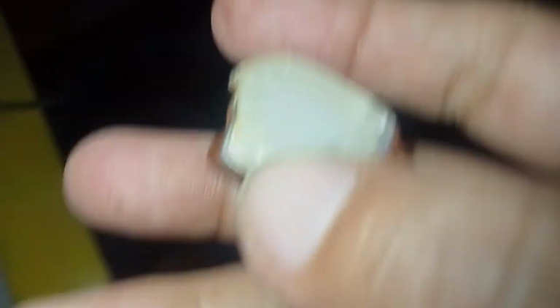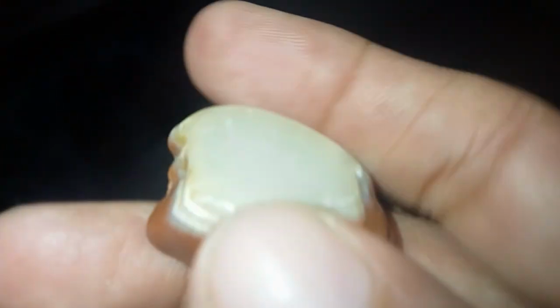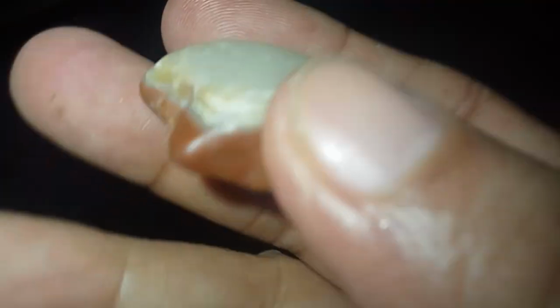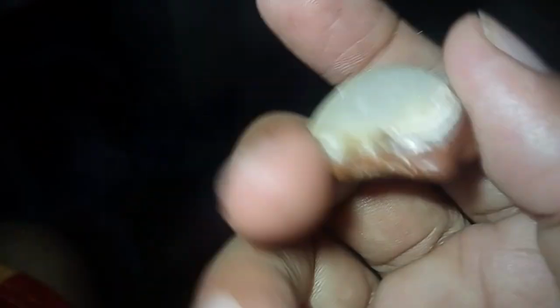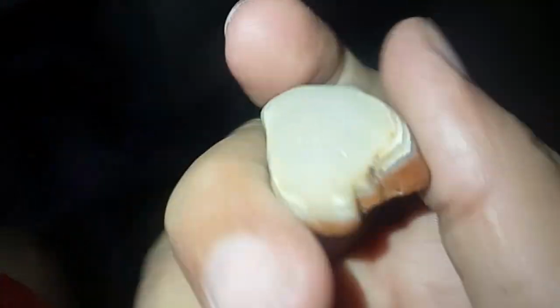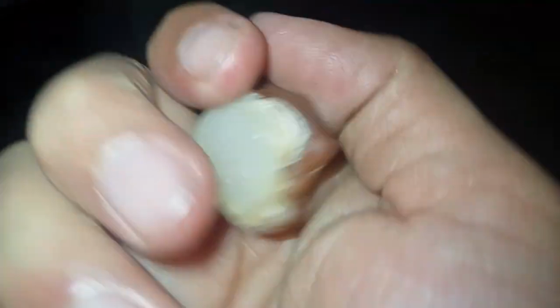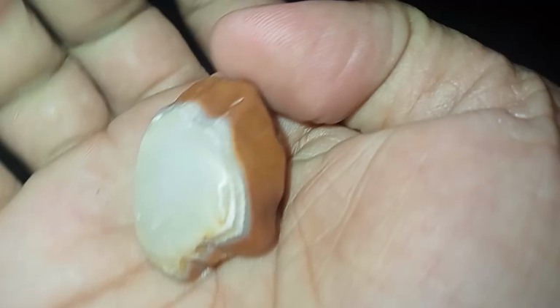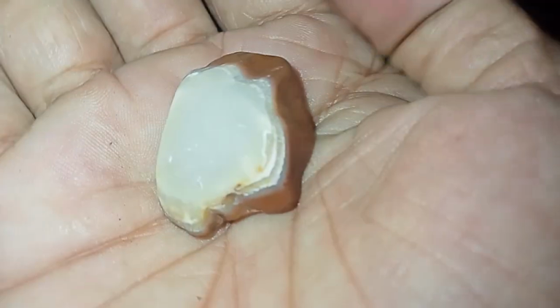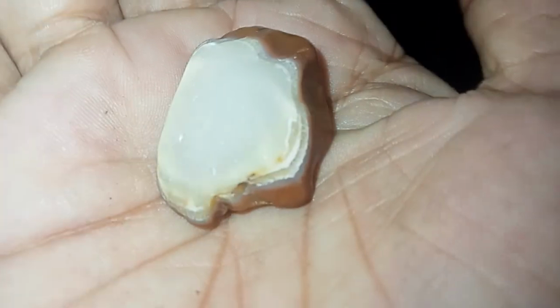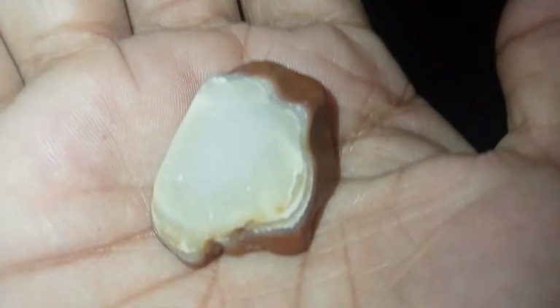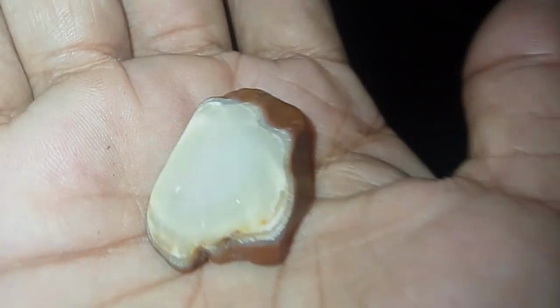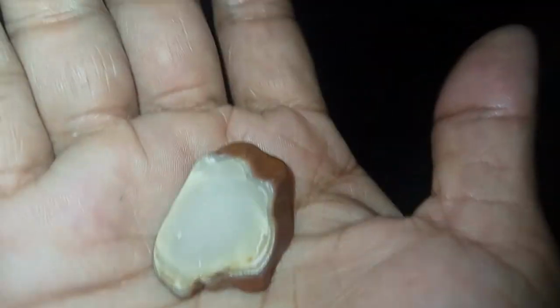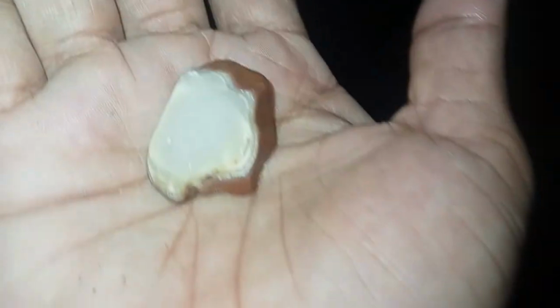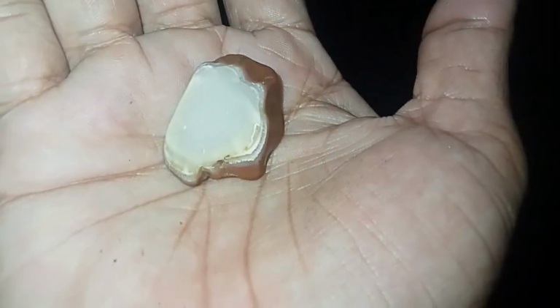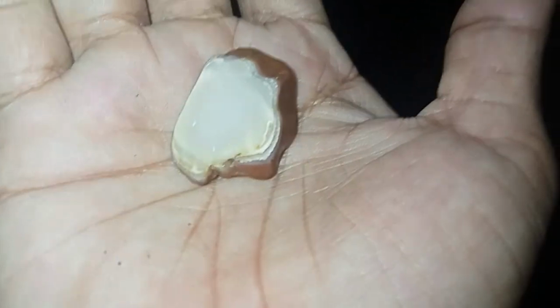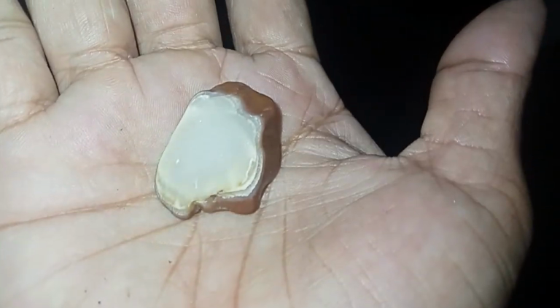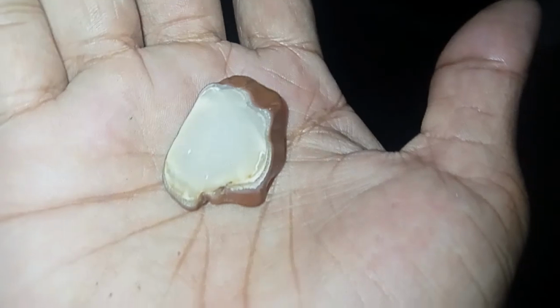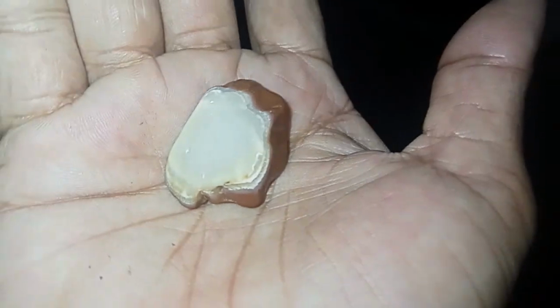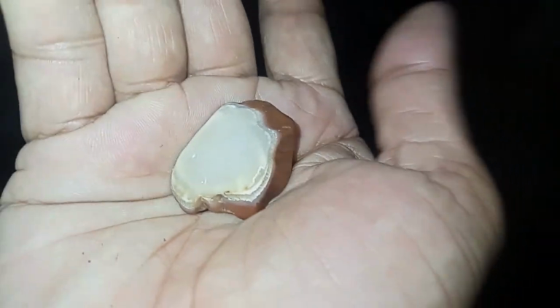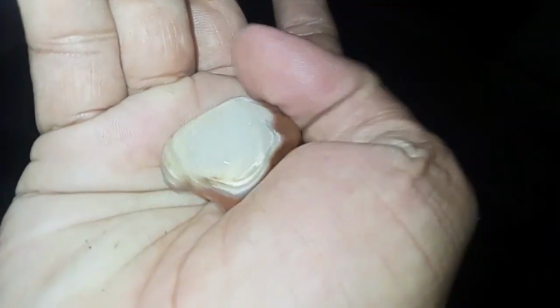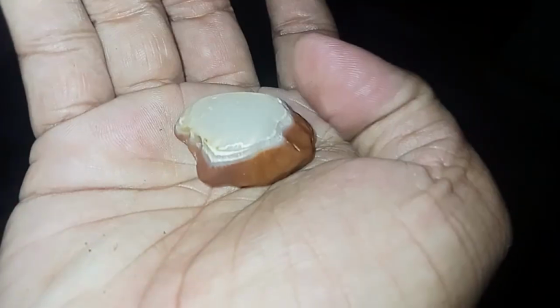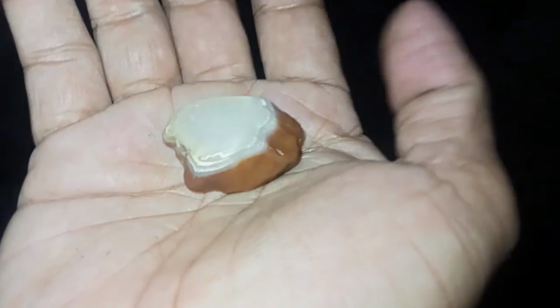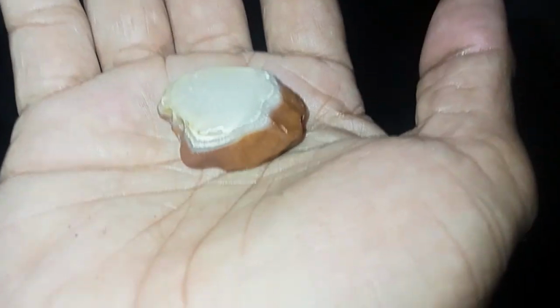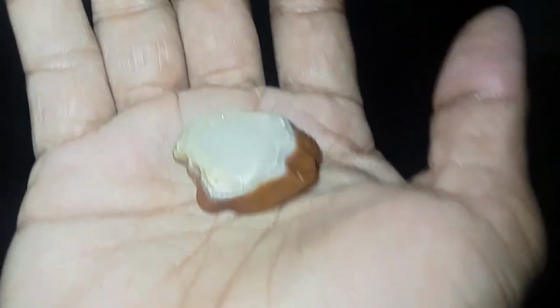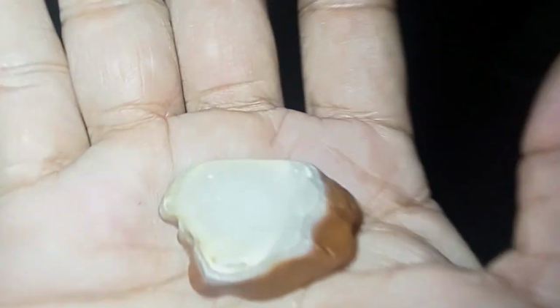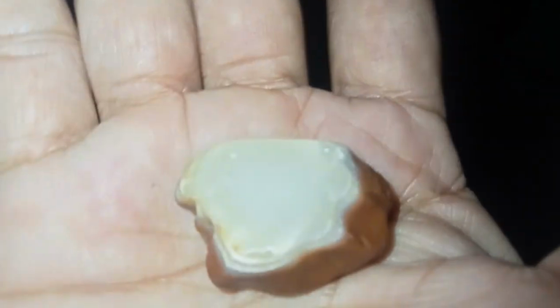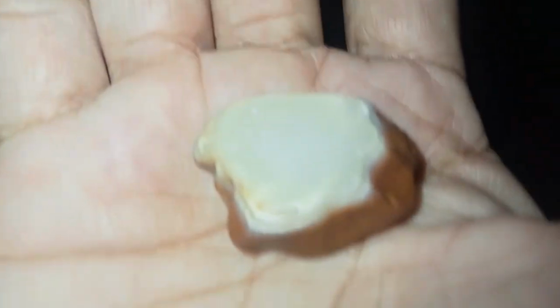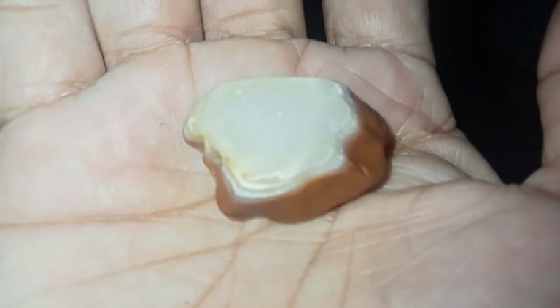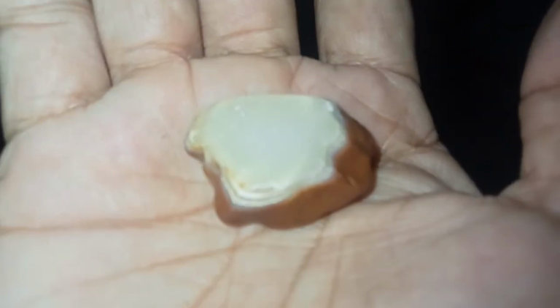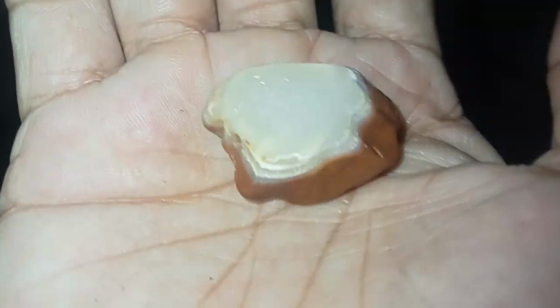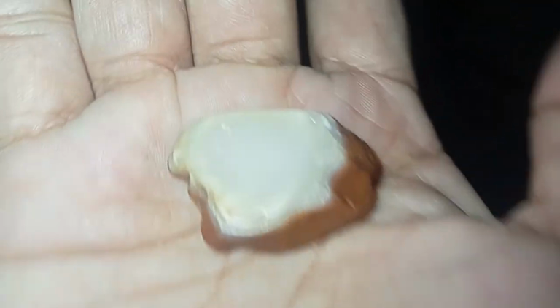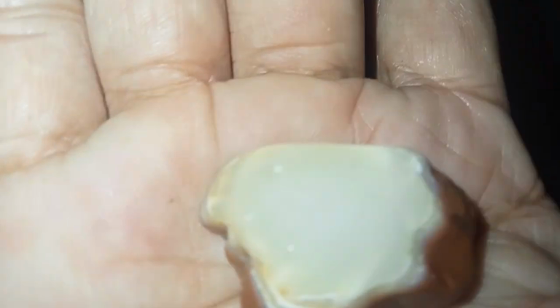Guess what kind of gemstone this is. Okay — is it a precious combination of semi-precious, or just a semi-precious?